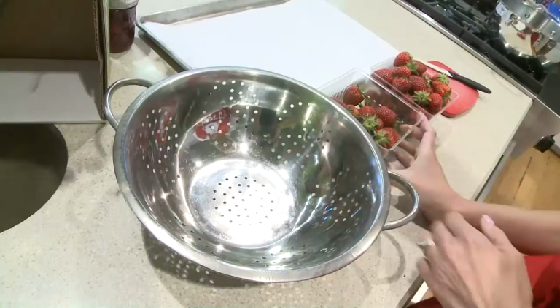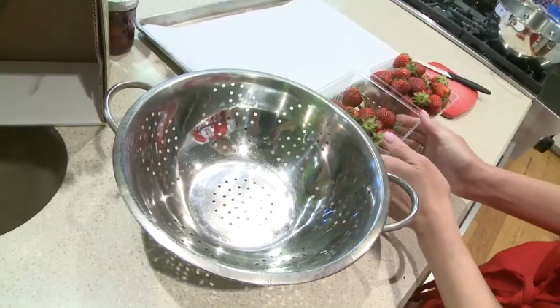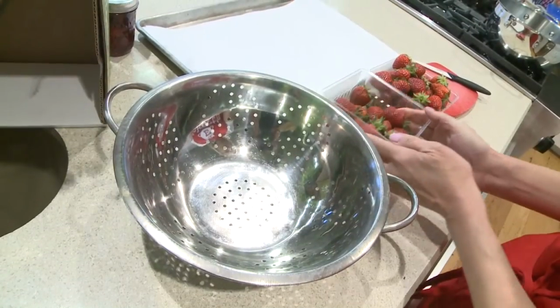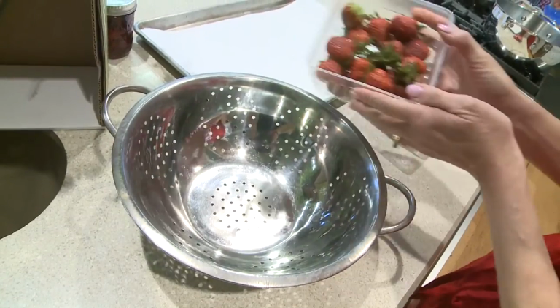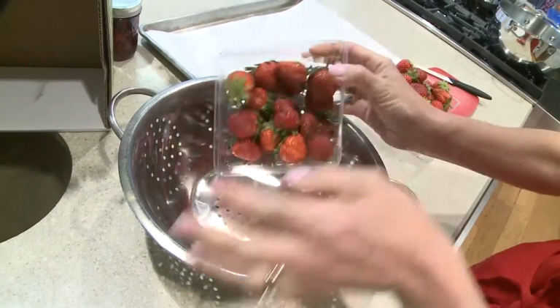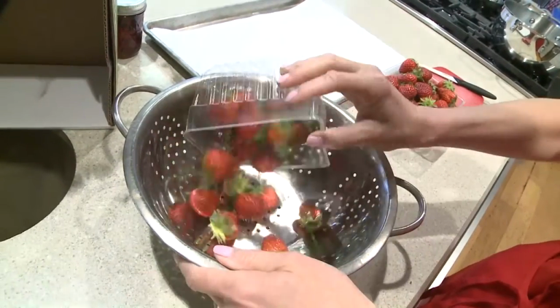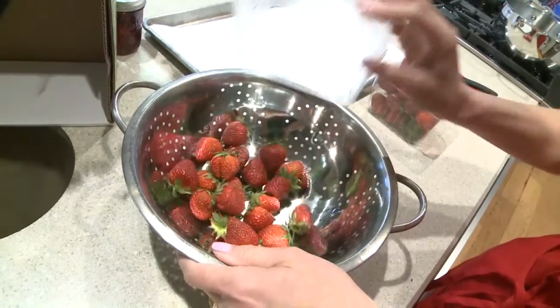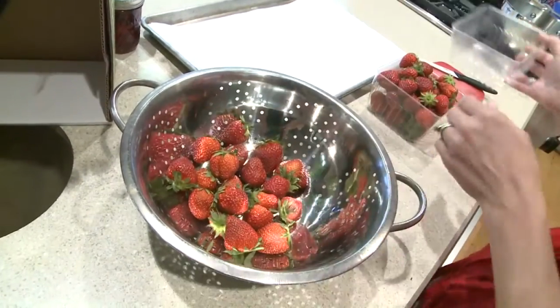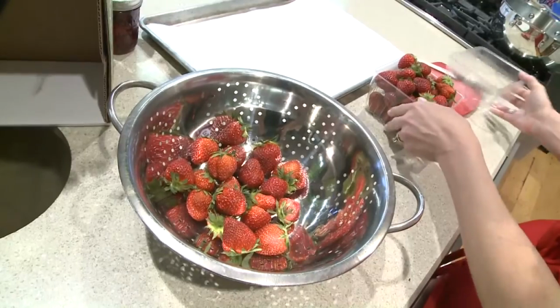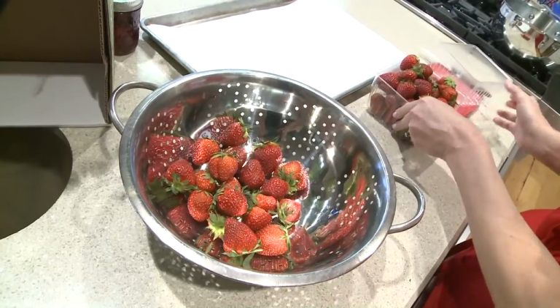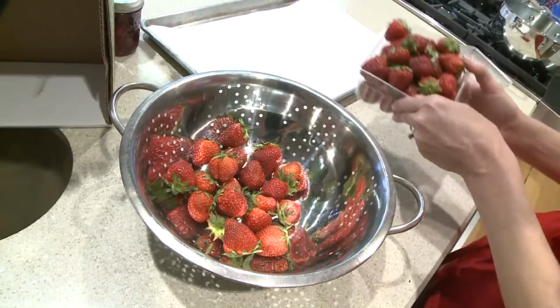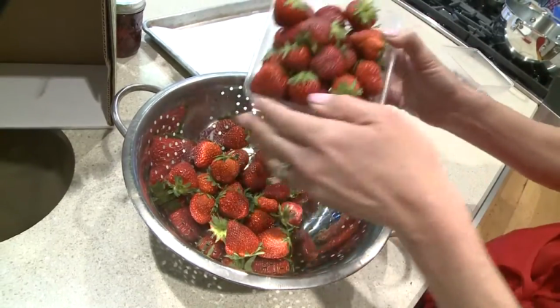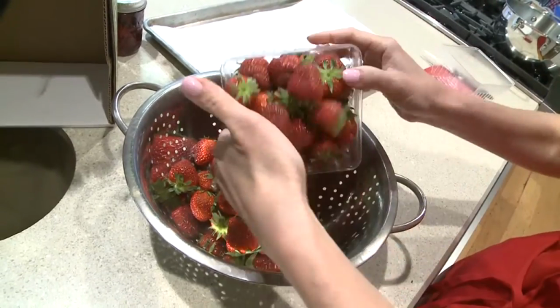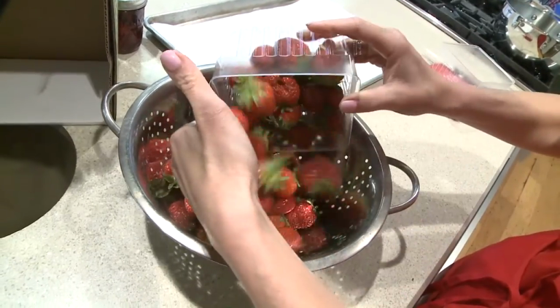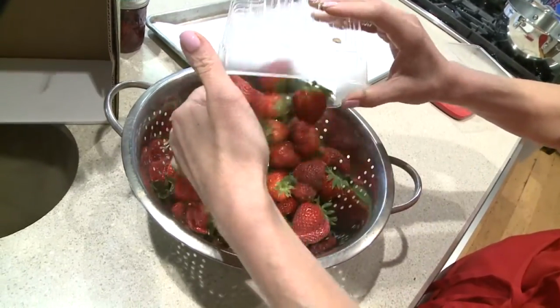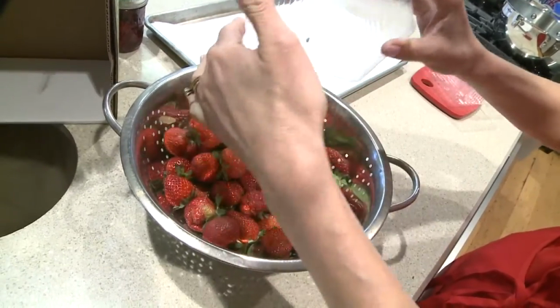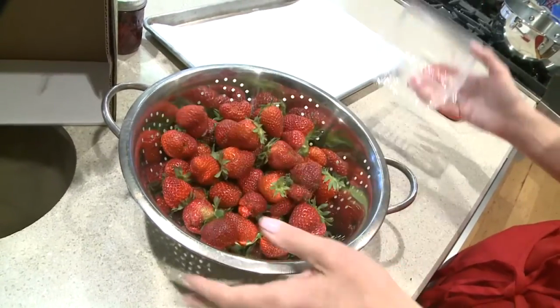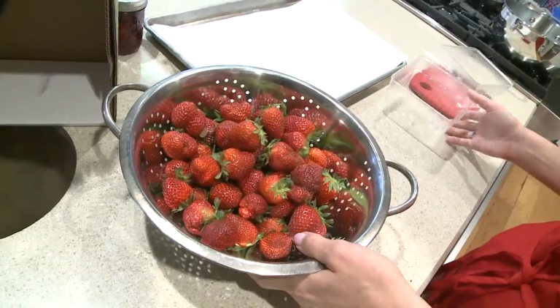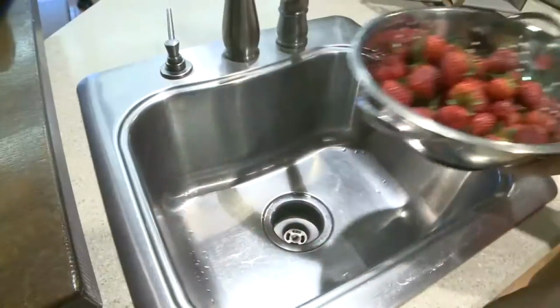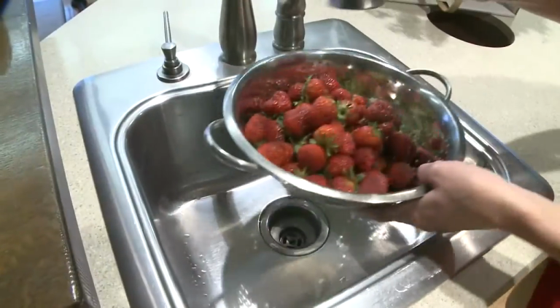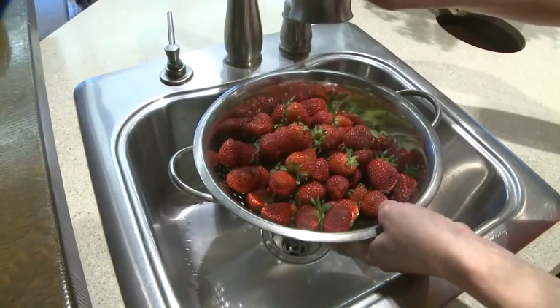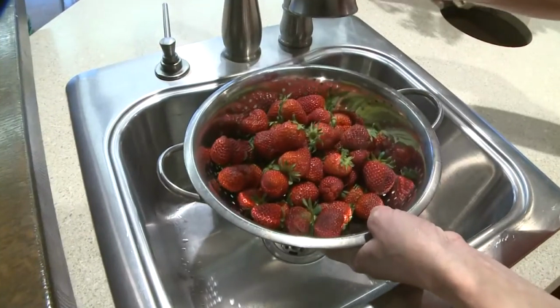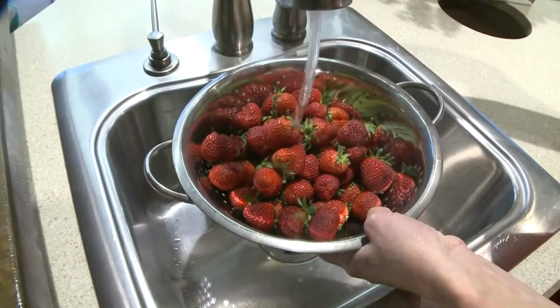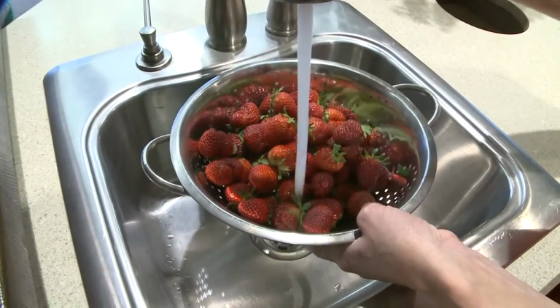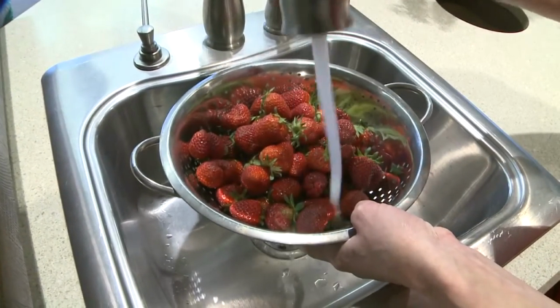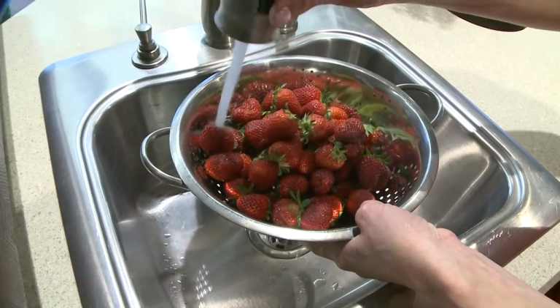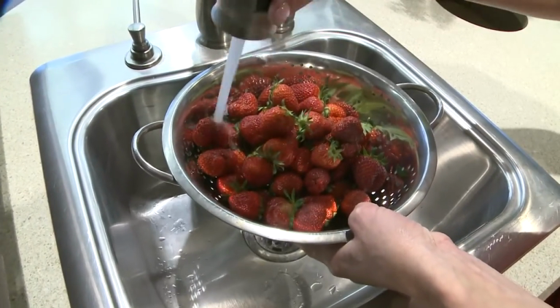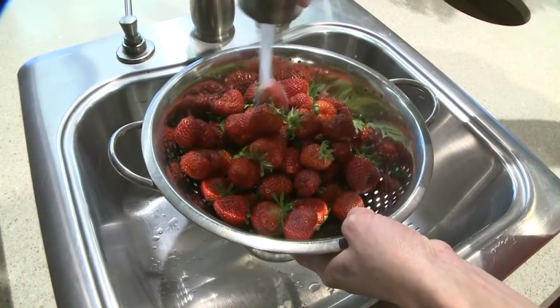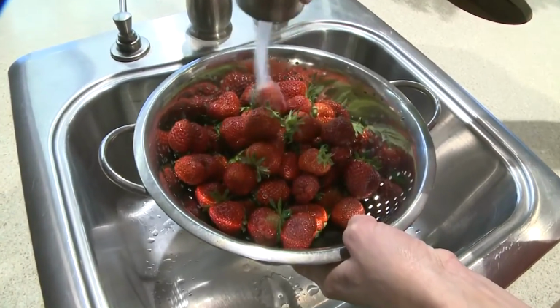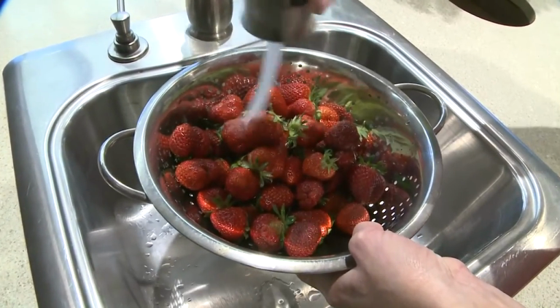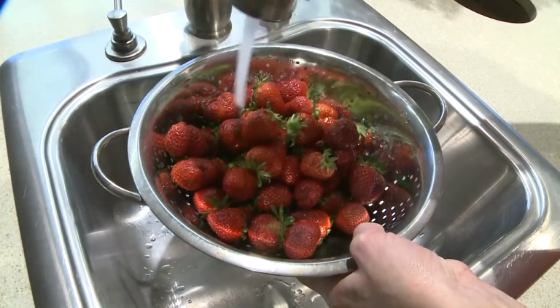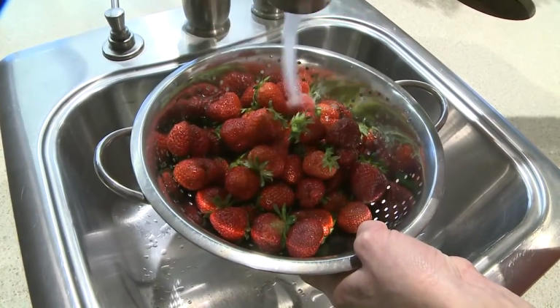We're starting with a quart and a half of freshly picked Eckert's strawberries. Now we'll rinse them with the caps on to make sure we don't get any extra moisture inside the berries.